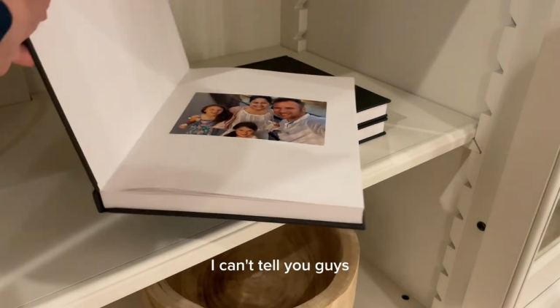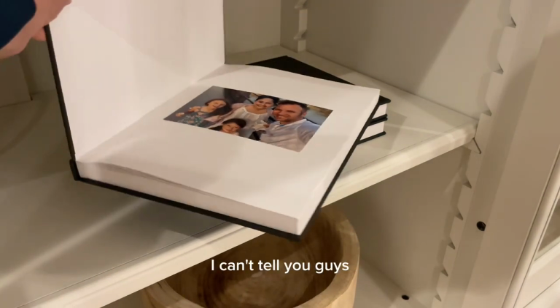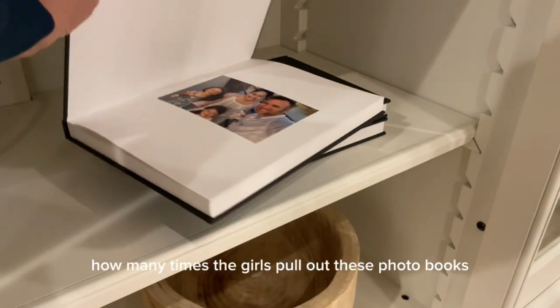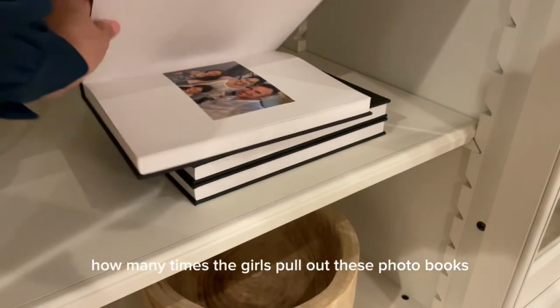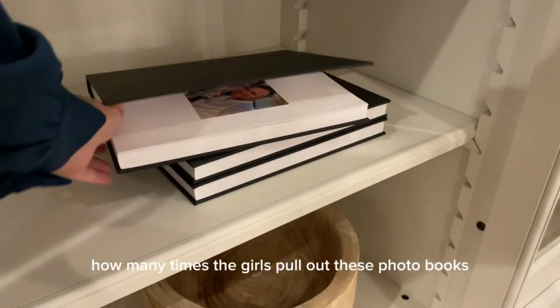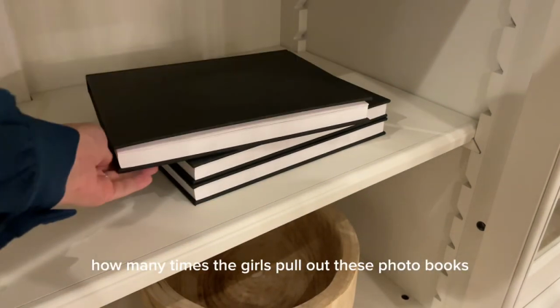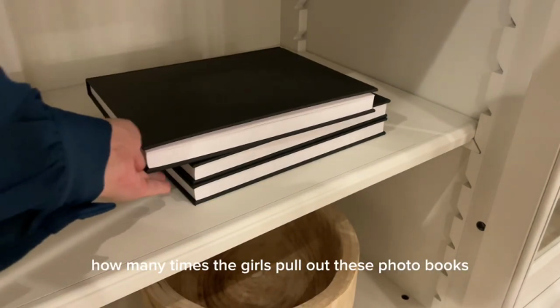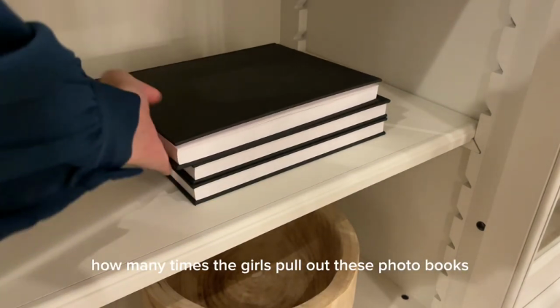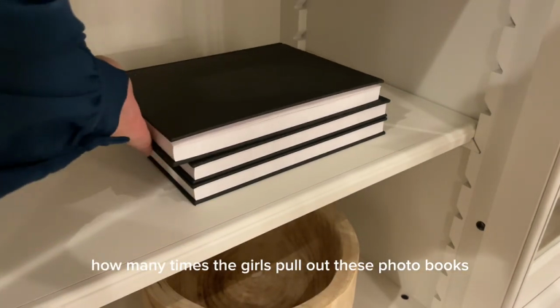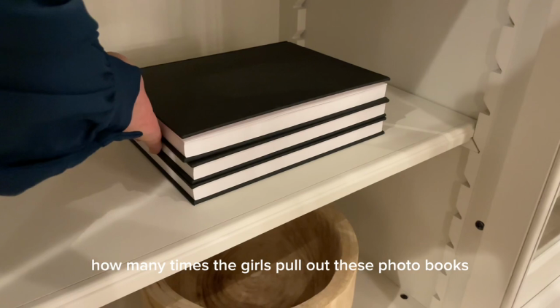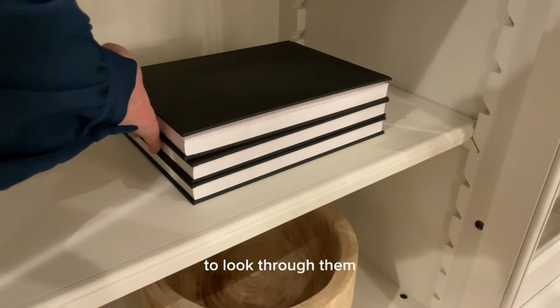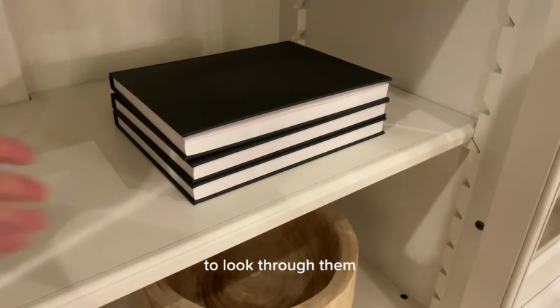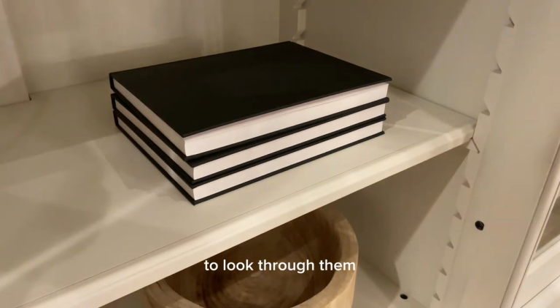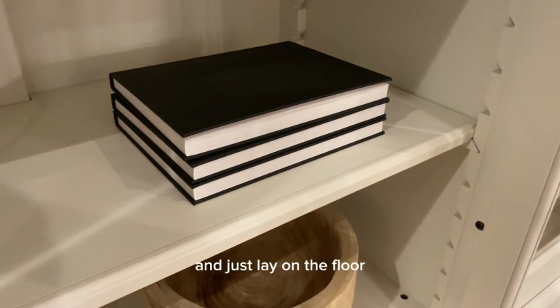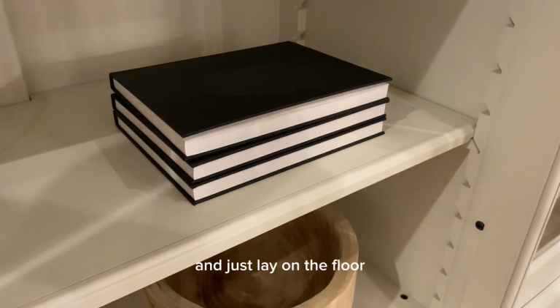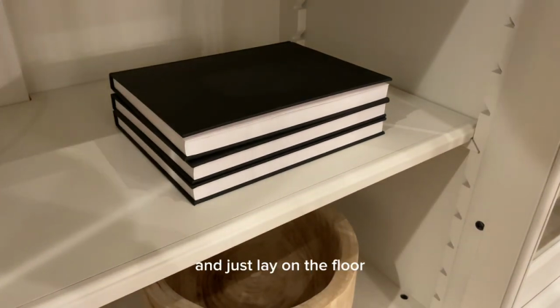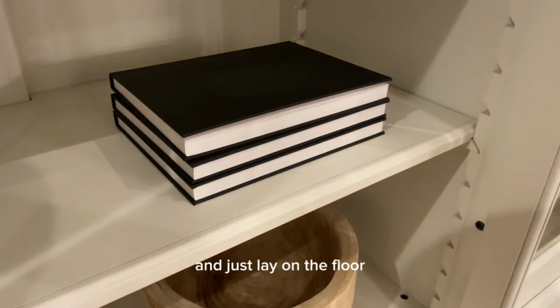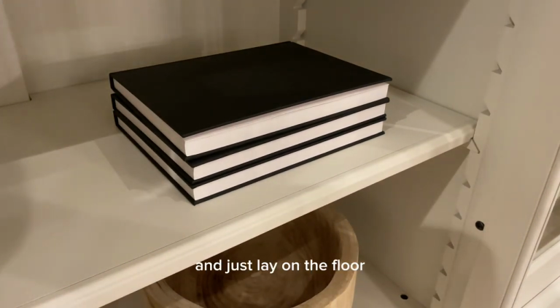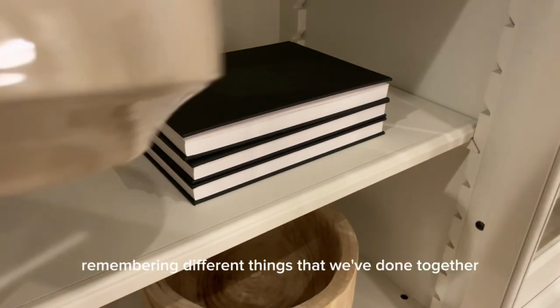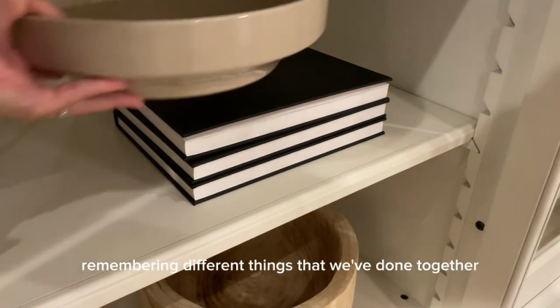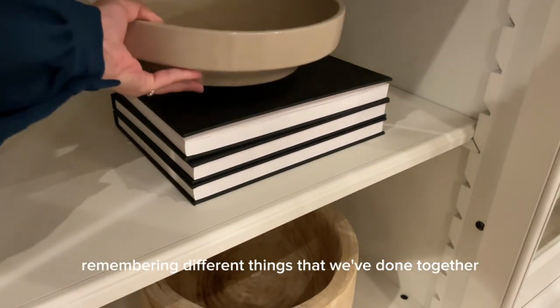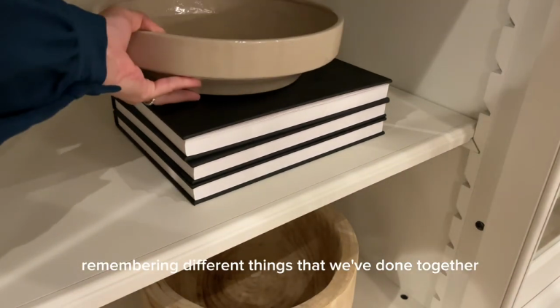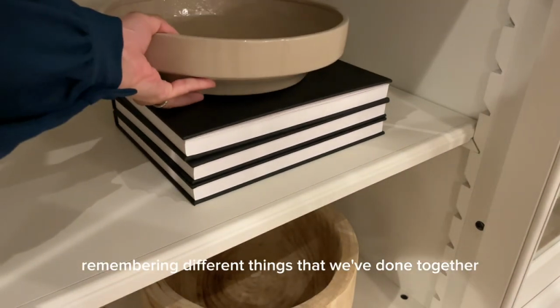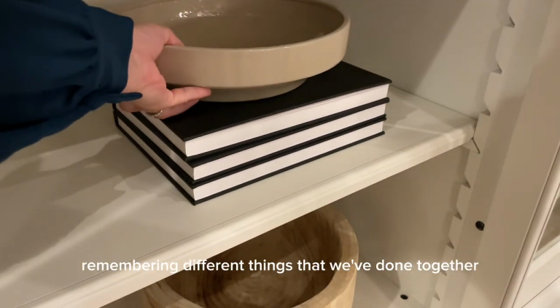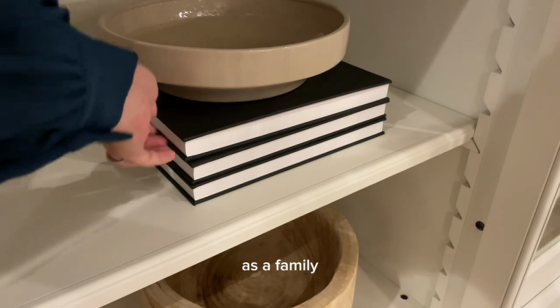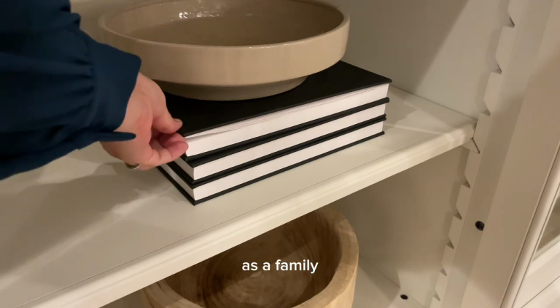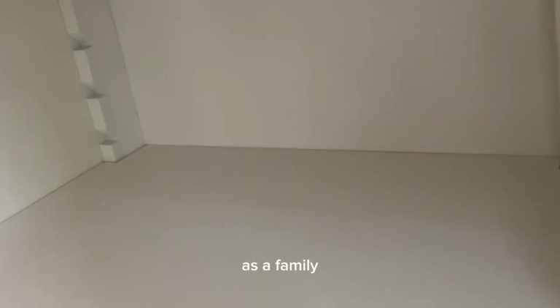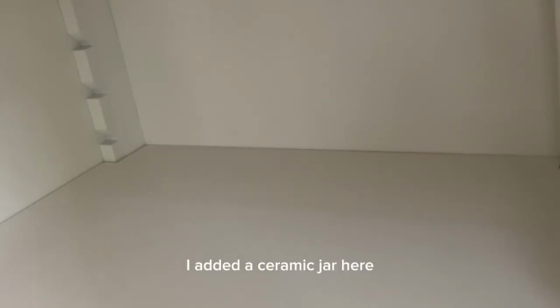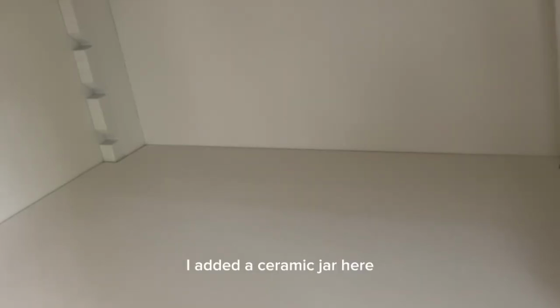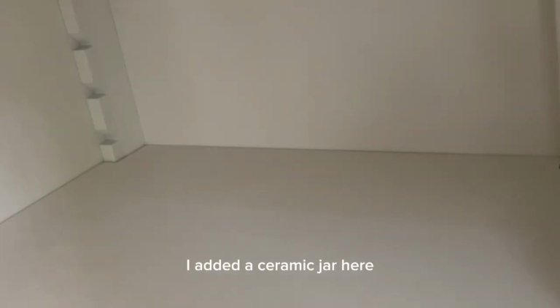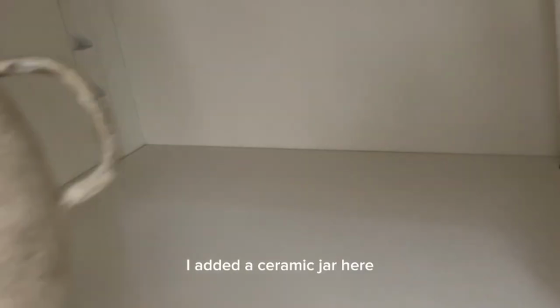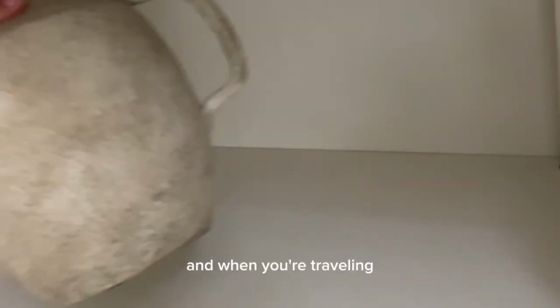I can't tell you how many times the girls pull out these photo books to look through them and just lay on the floor remembering different things we've done together as a family. I also added a ceramic jar here.